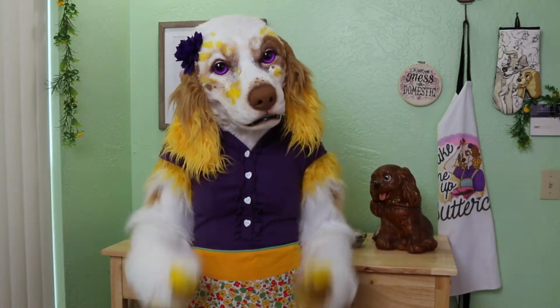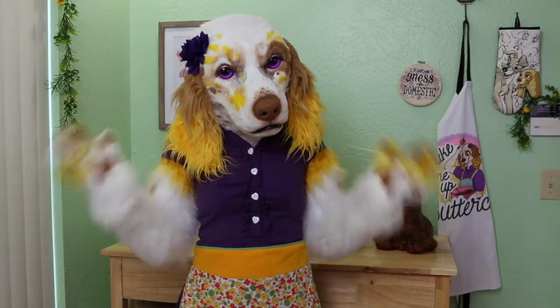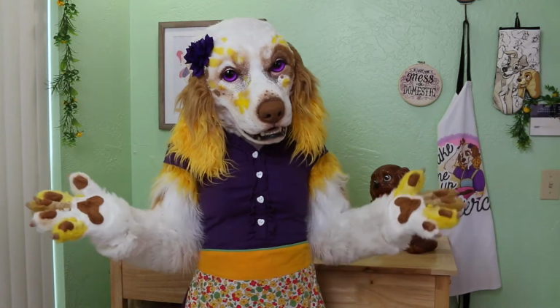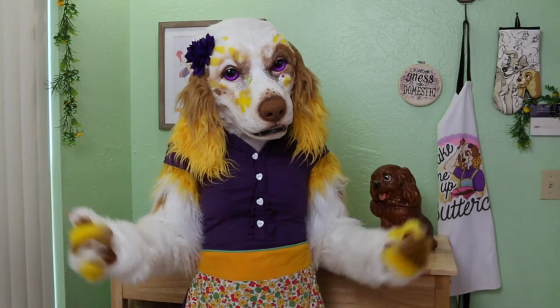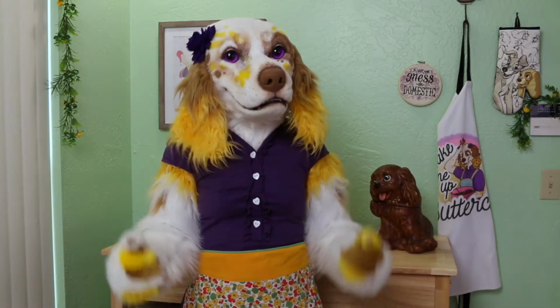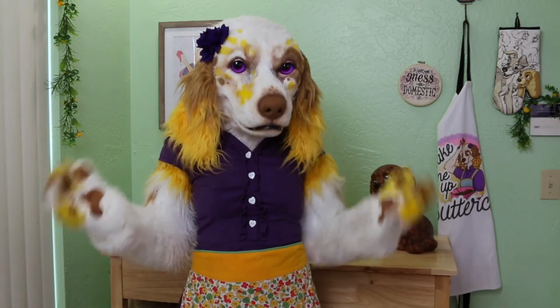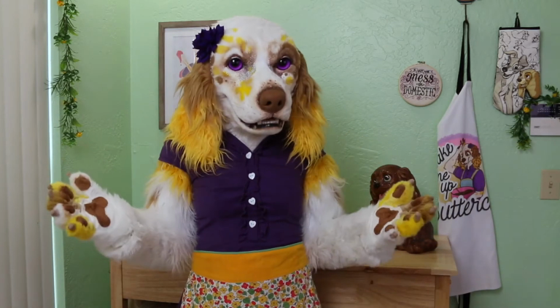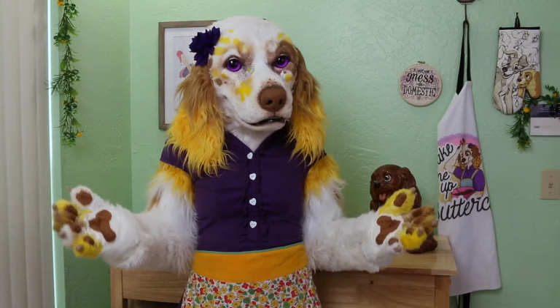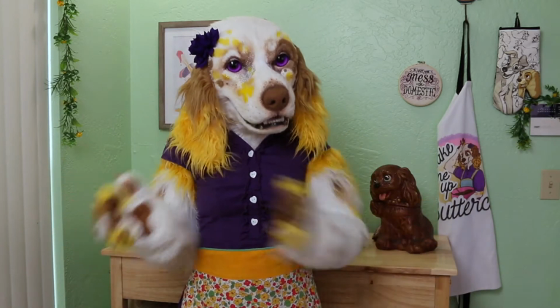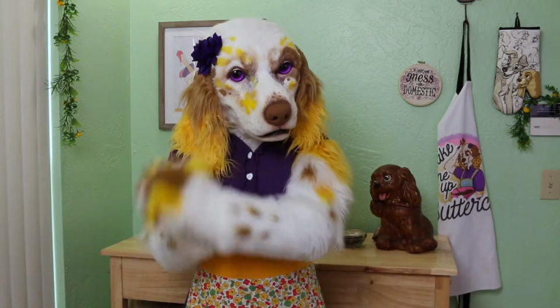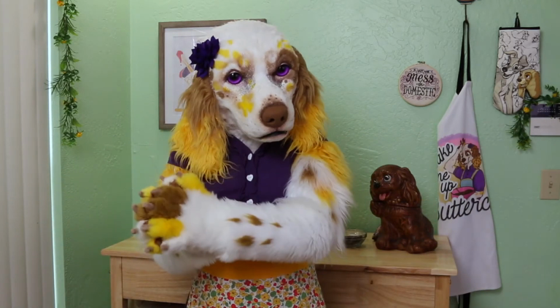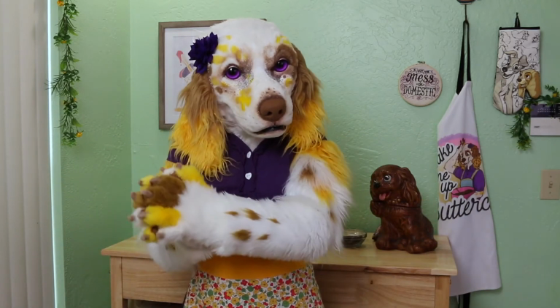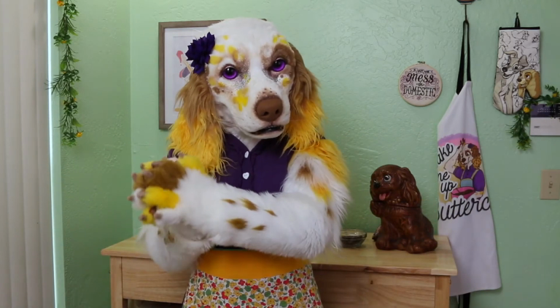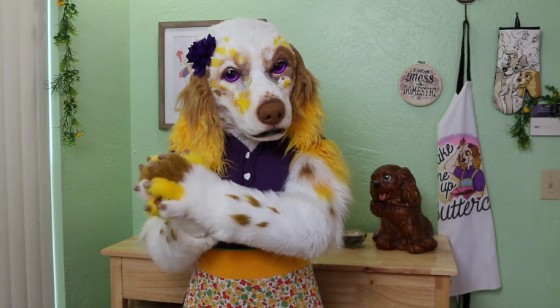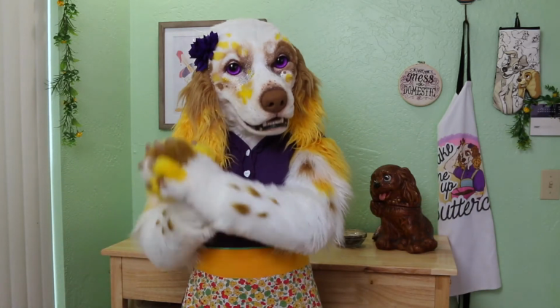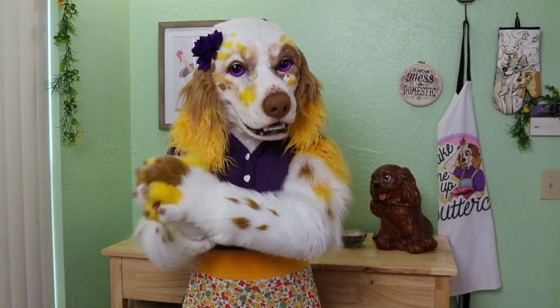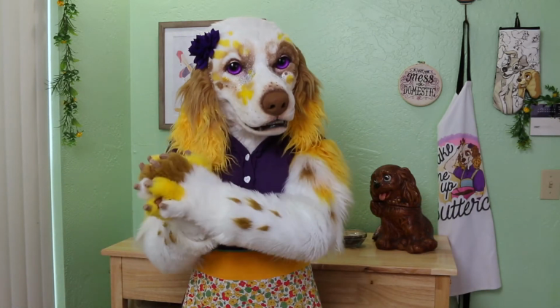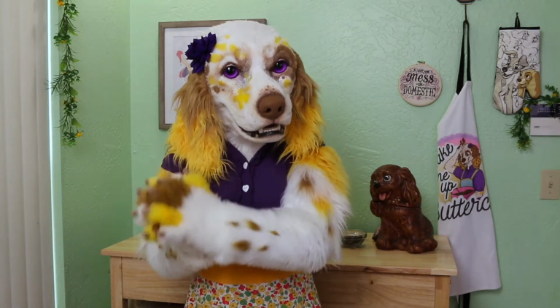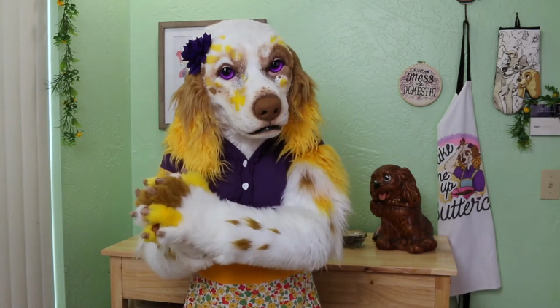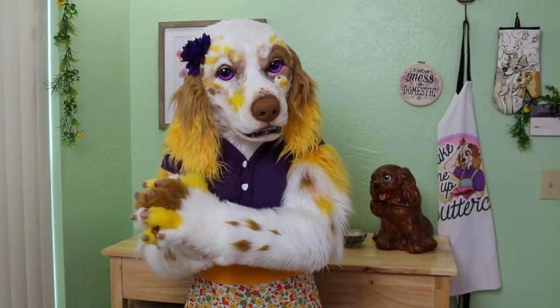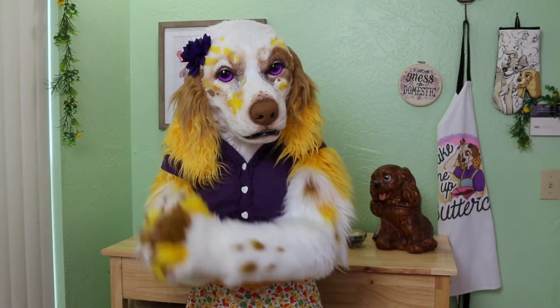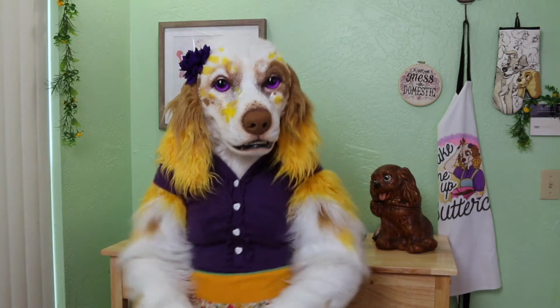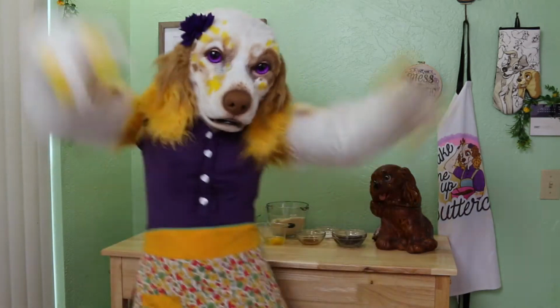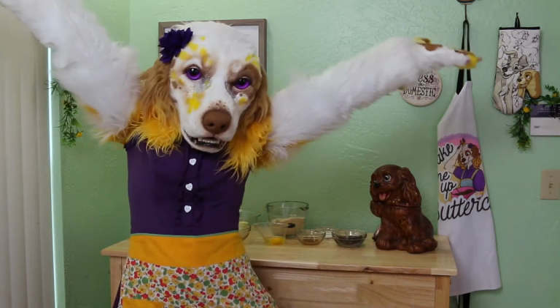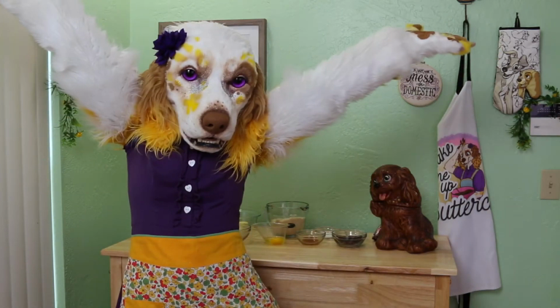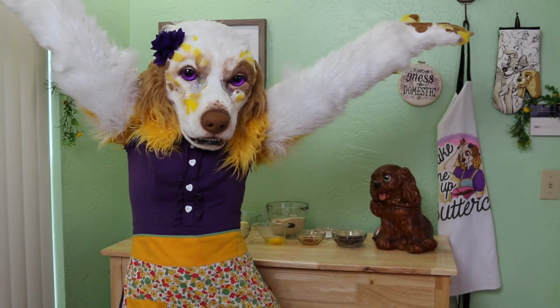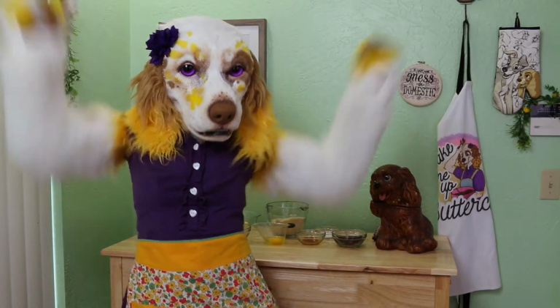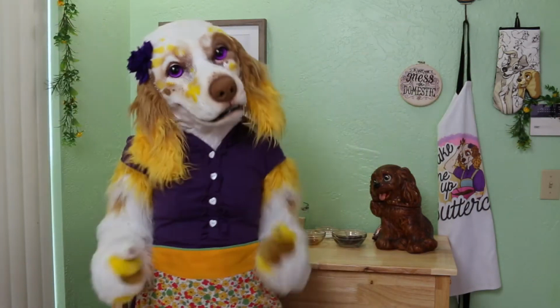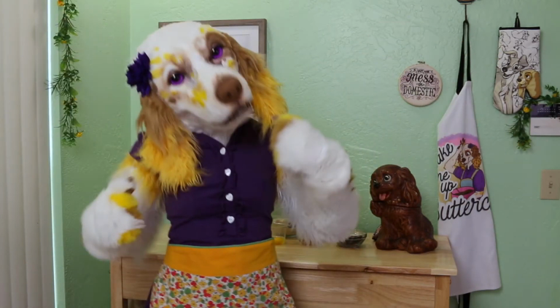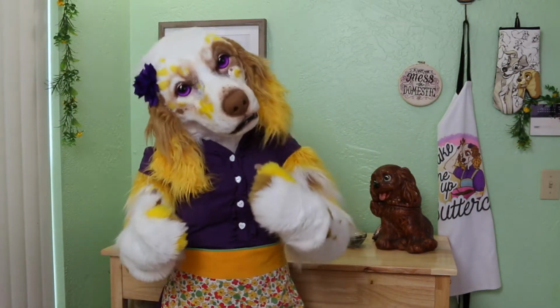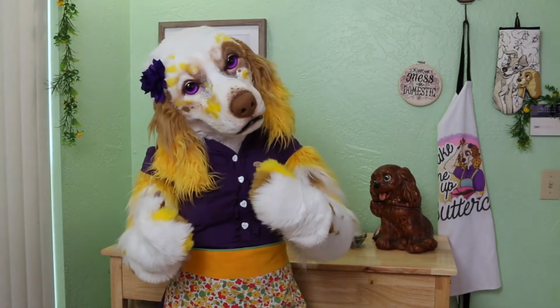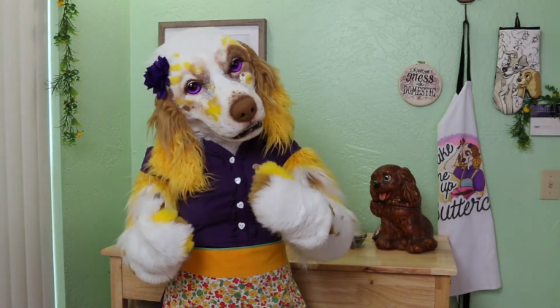Today we will be making a chocolate chip cookie made with almond flour. Hooray! Let's get started.